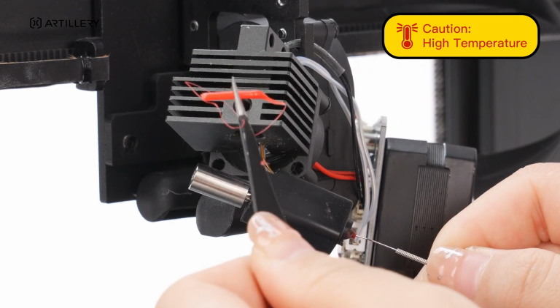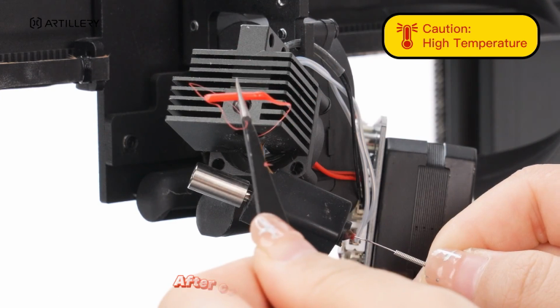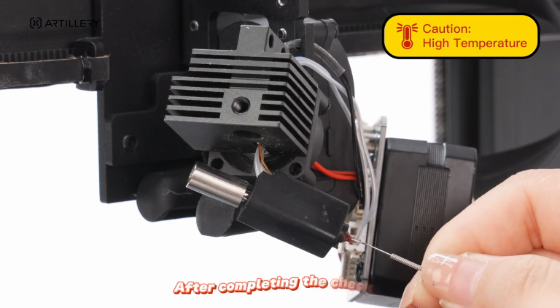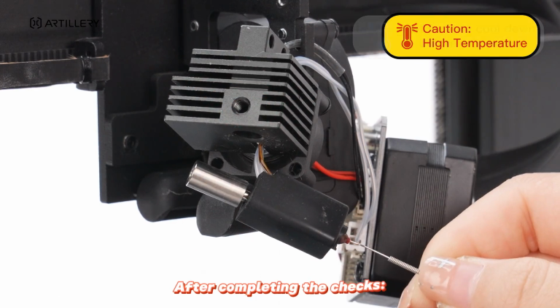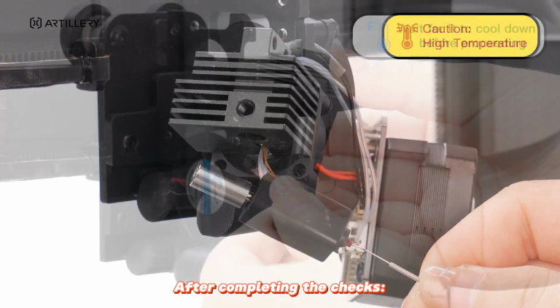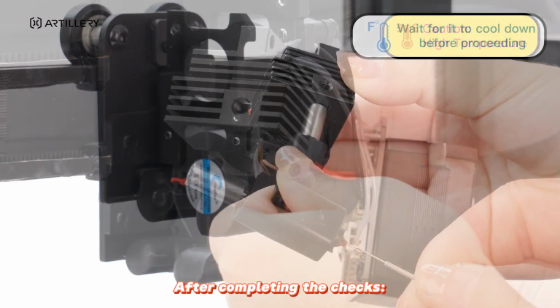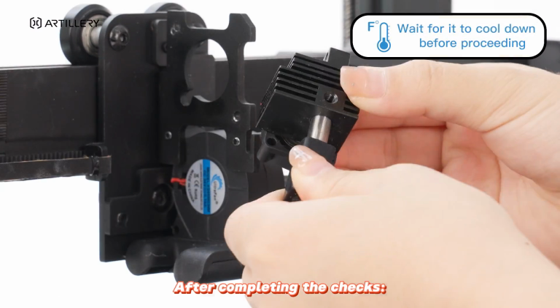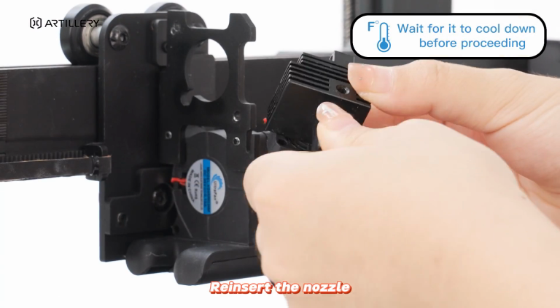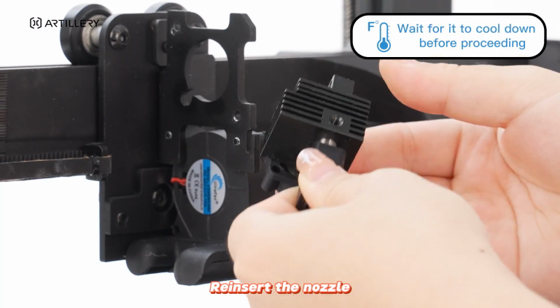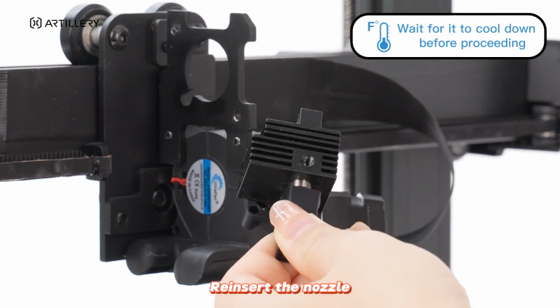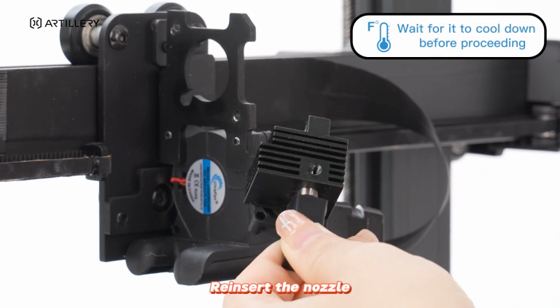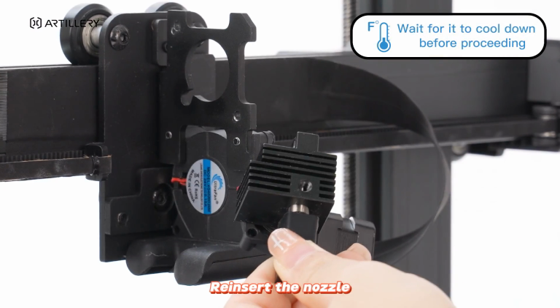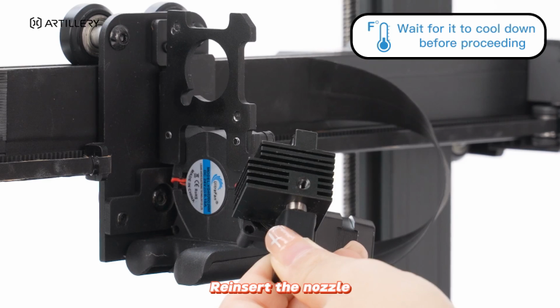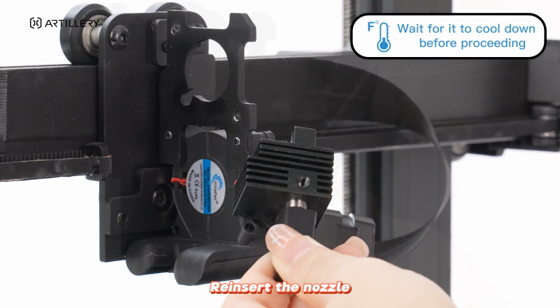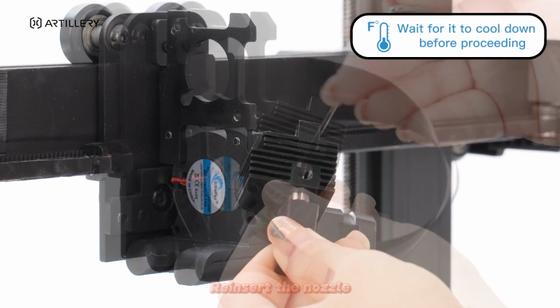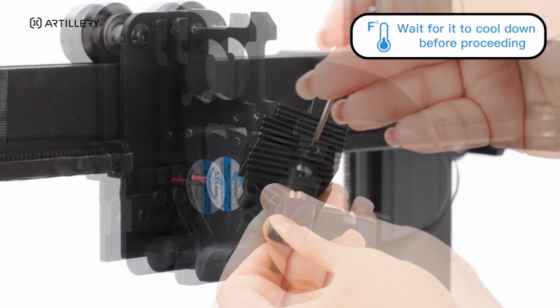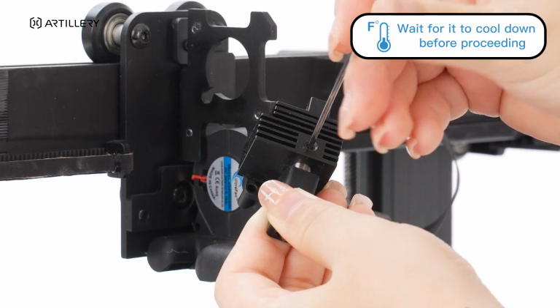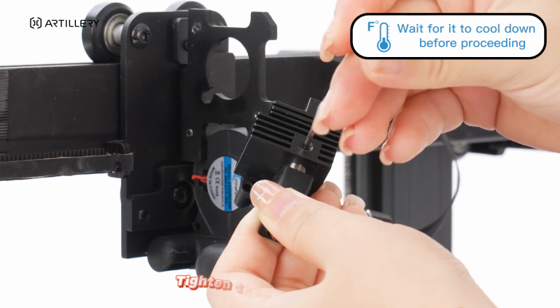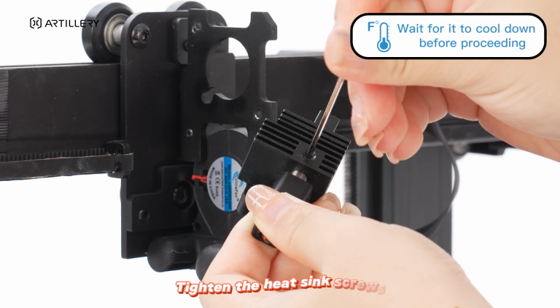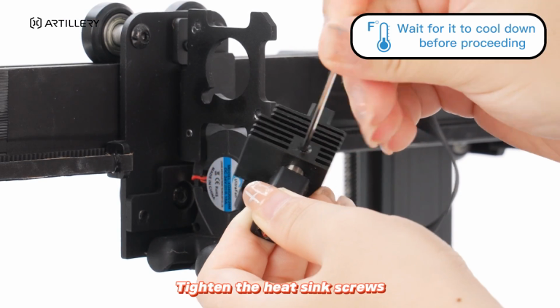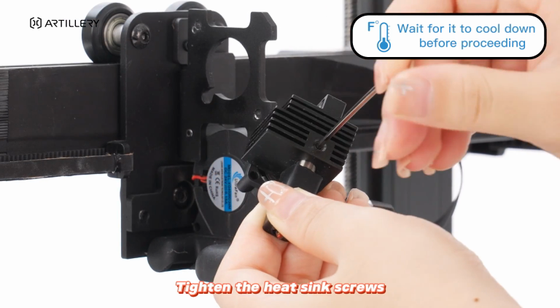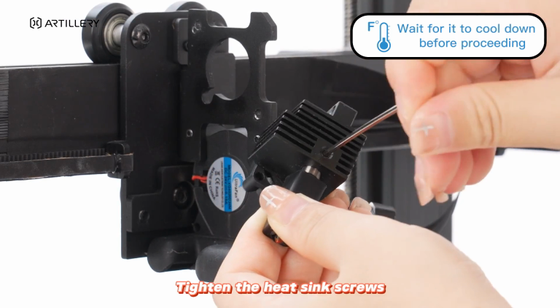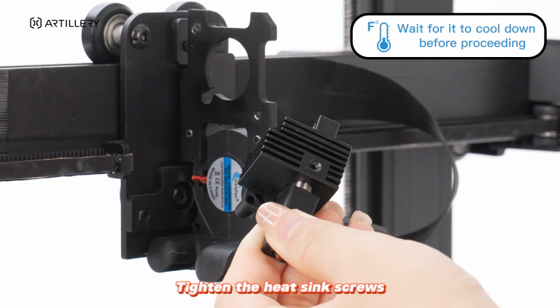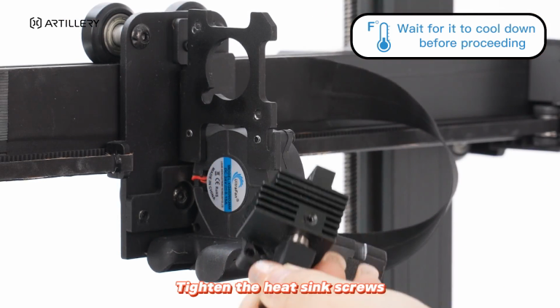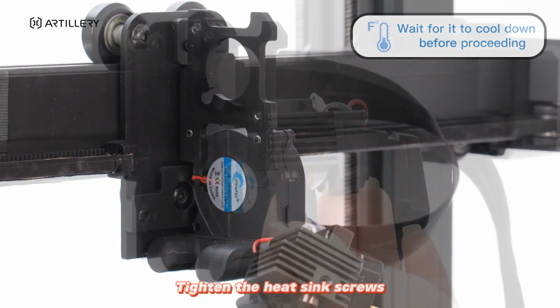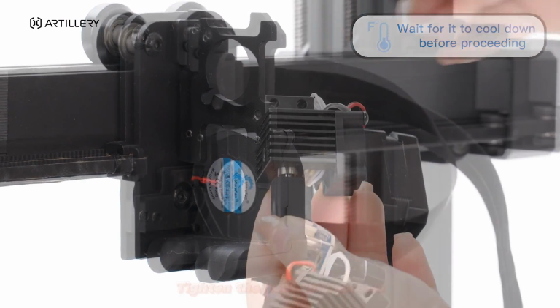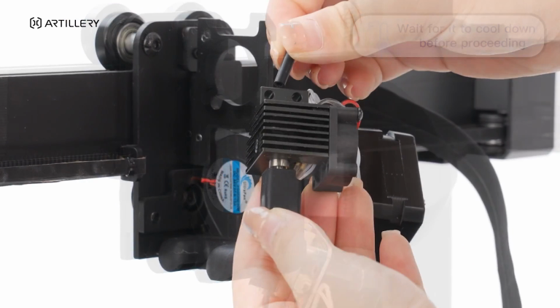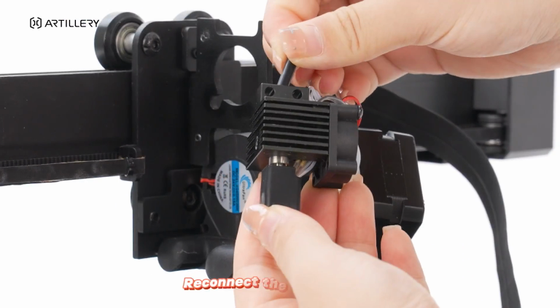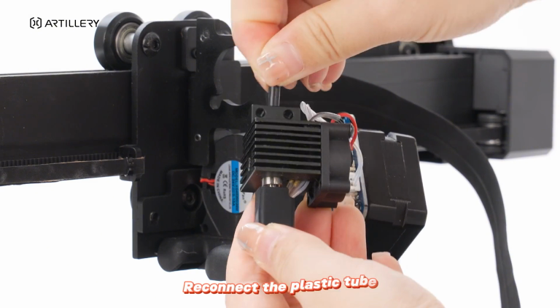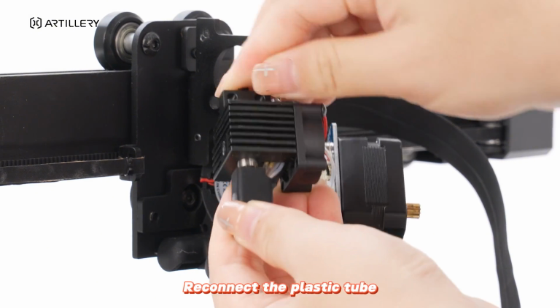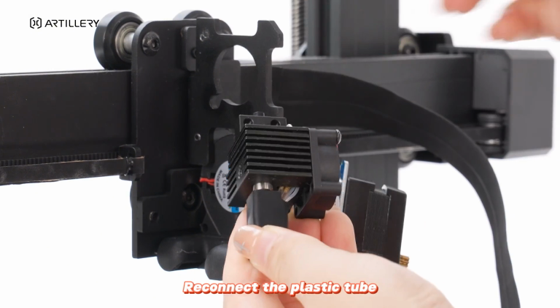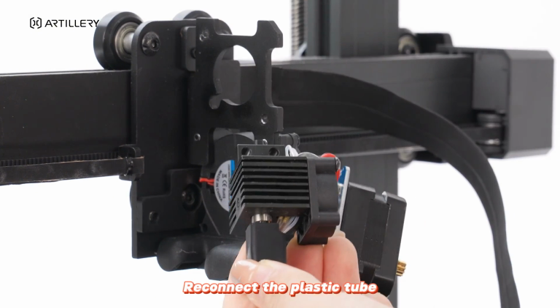After completing the checks, reinsert the nozzle. Tighten the heat sink screws. Reconnect the plastic tube.